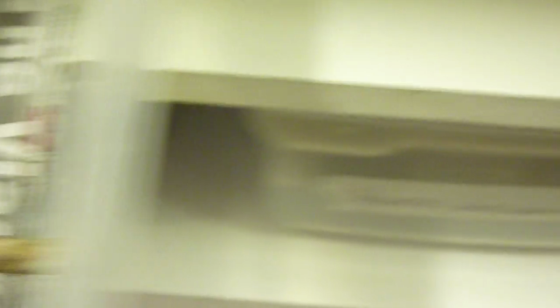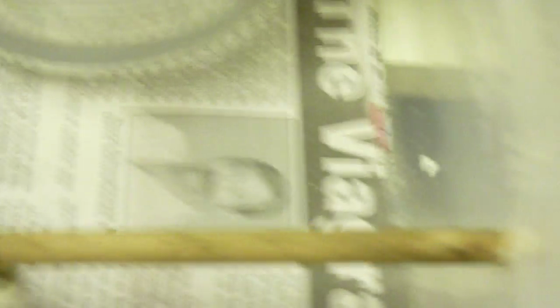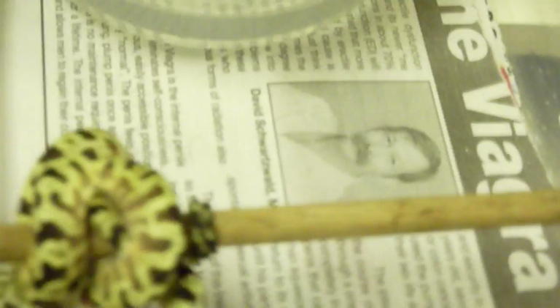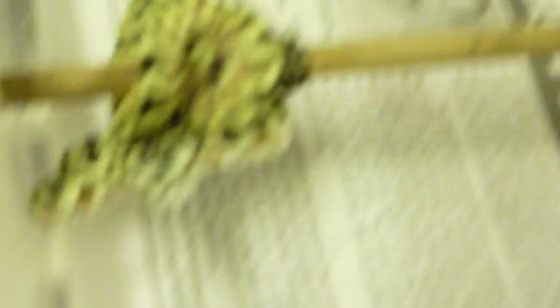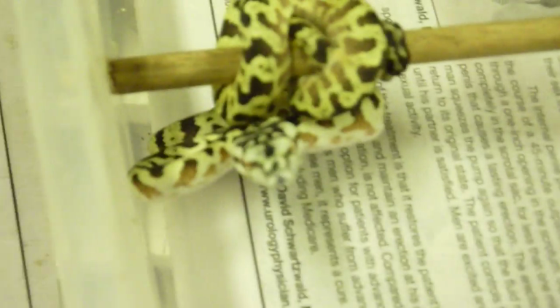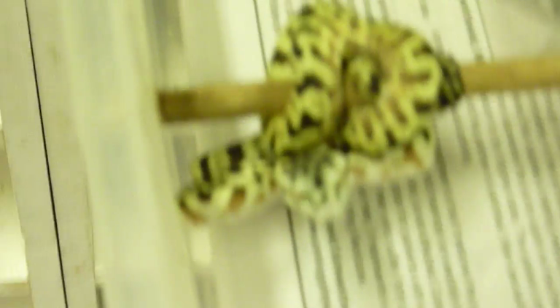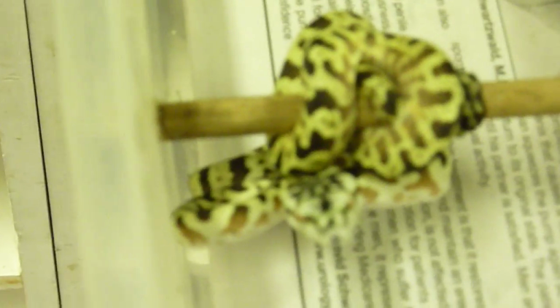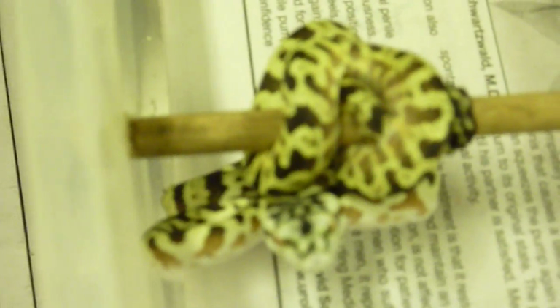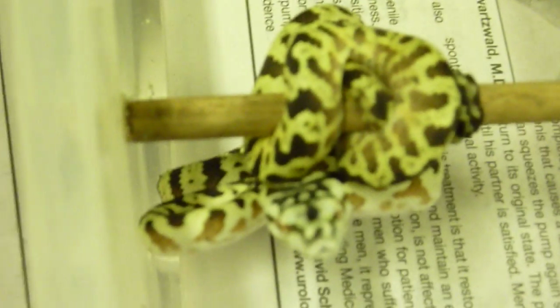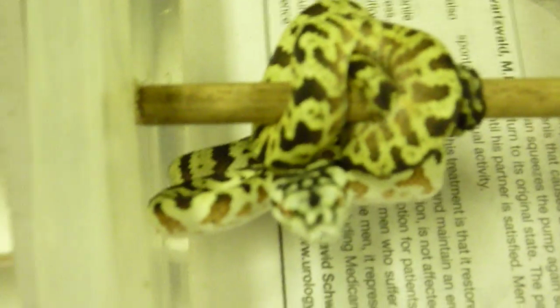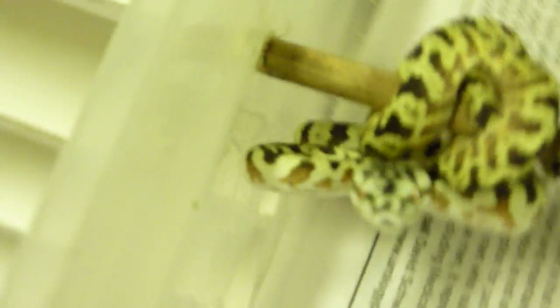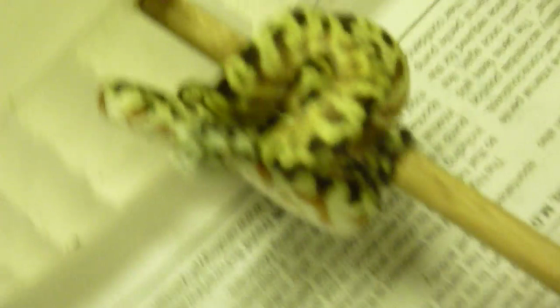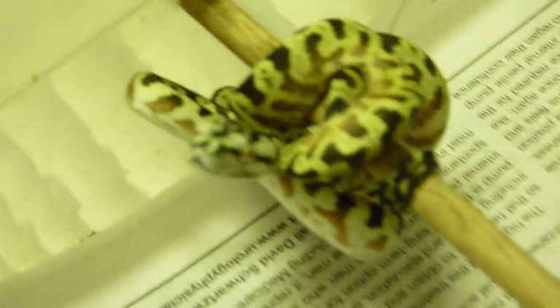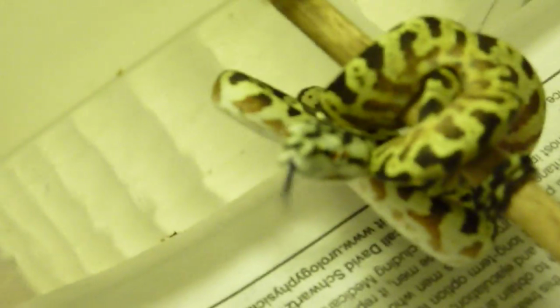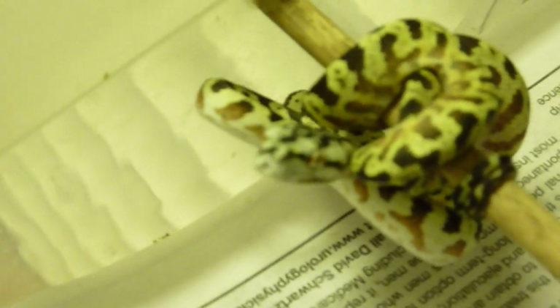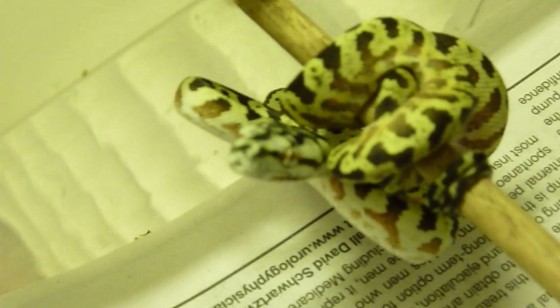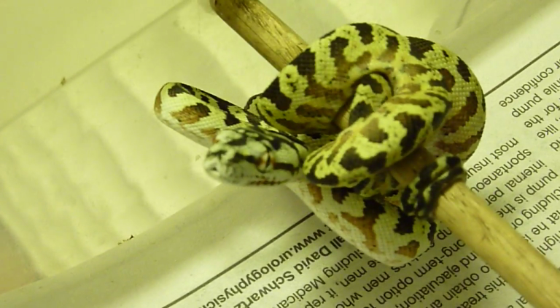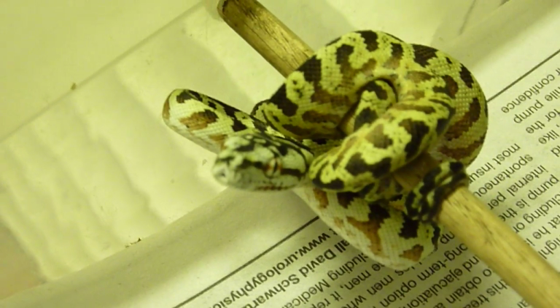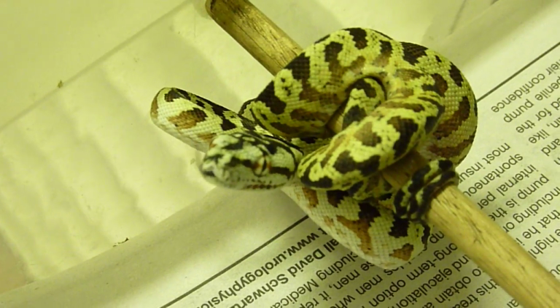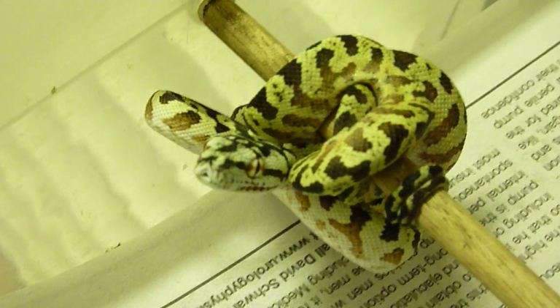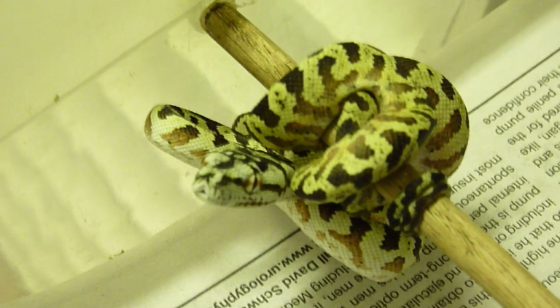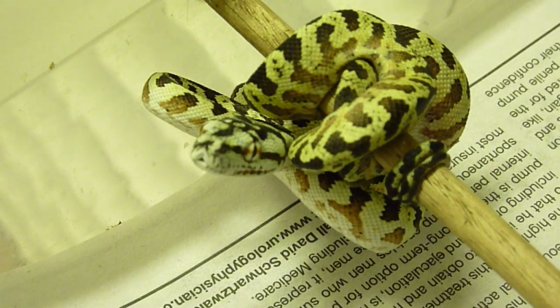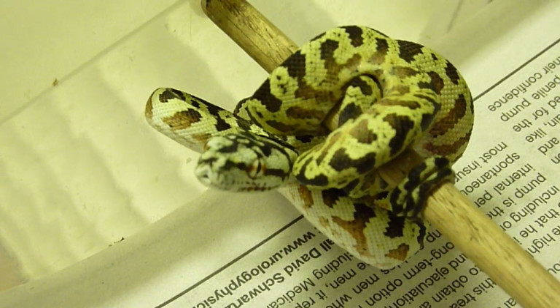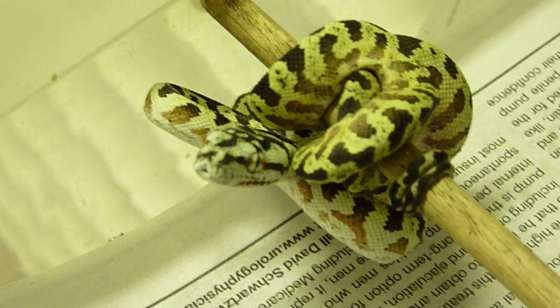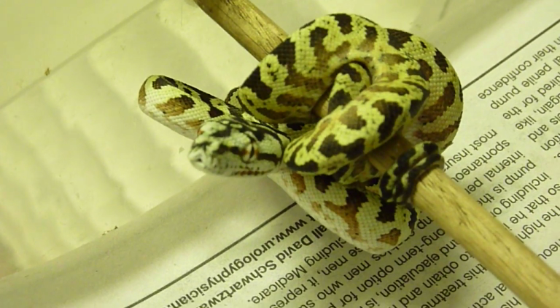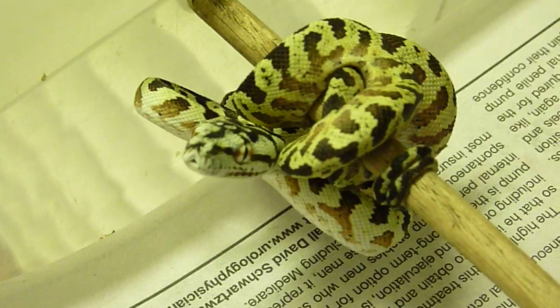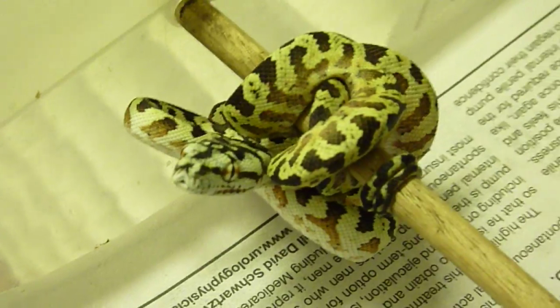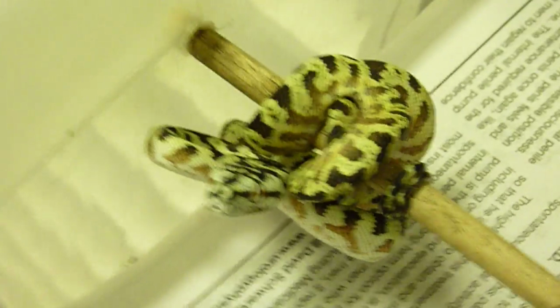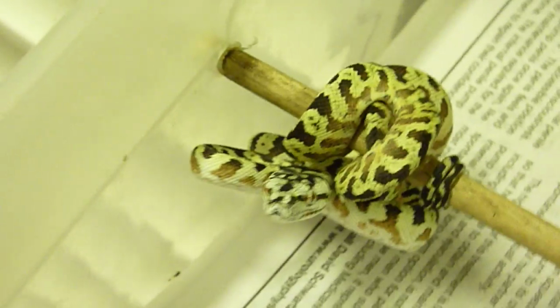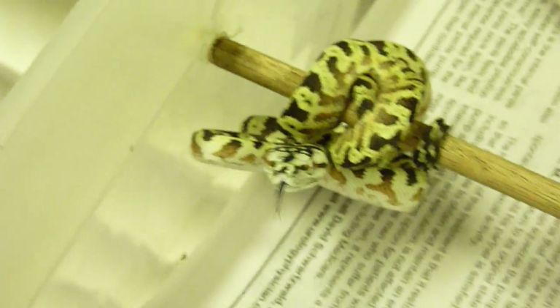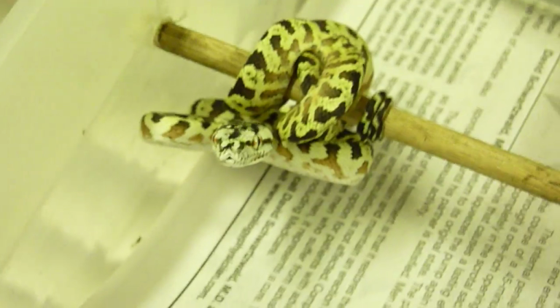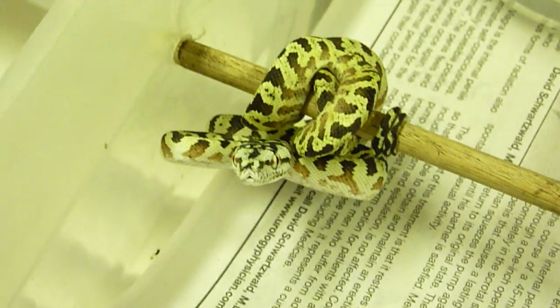This is the last one. This one was one of the twins, I believe — it was tiny and runty but ate perfectly and grew fast. And that's our Carpondra collection right now.